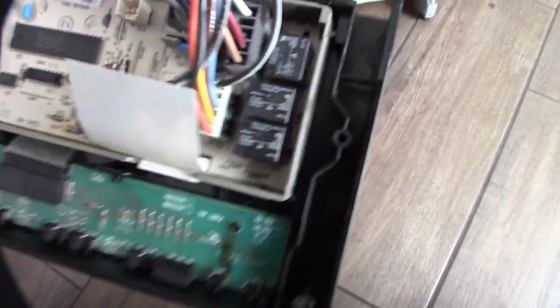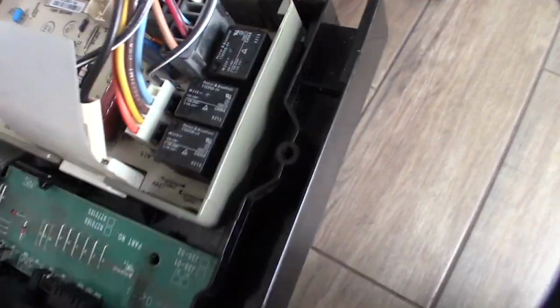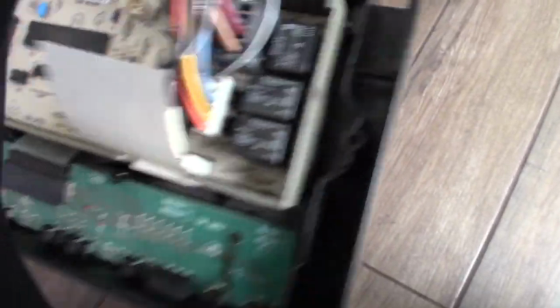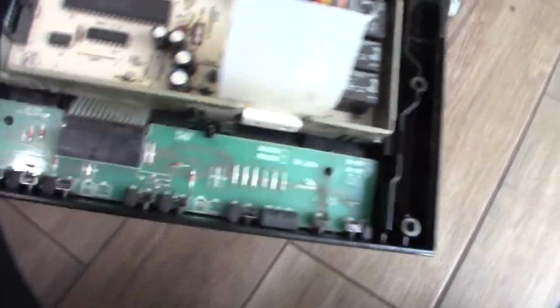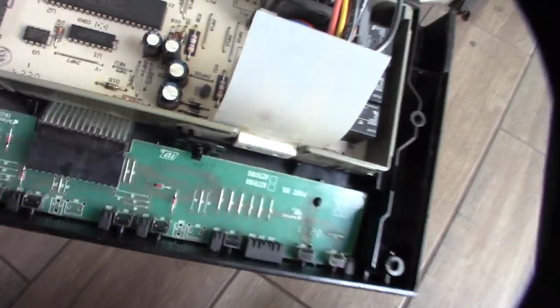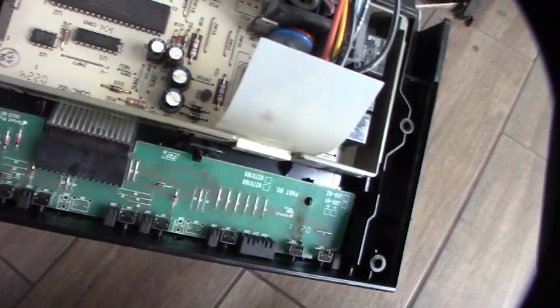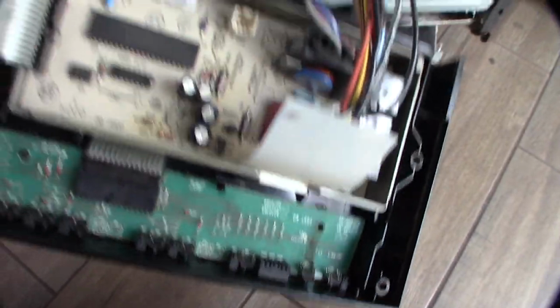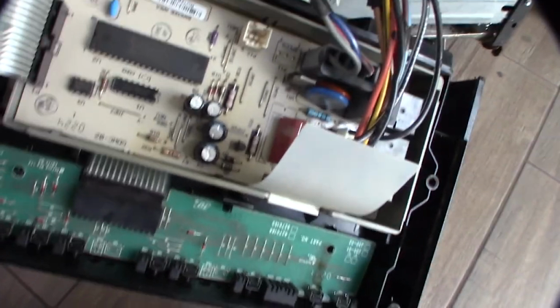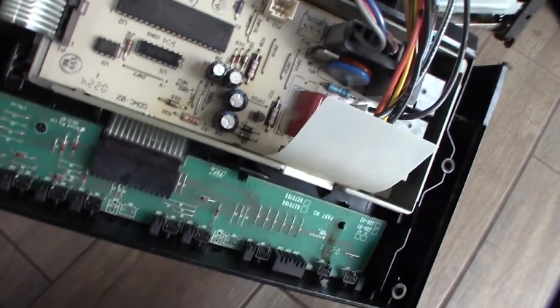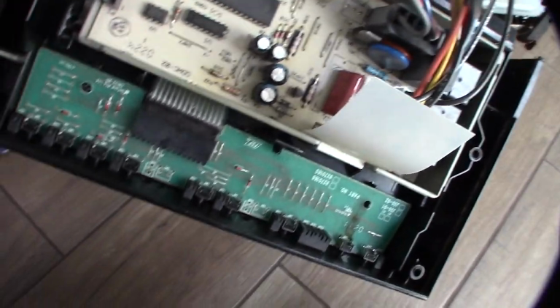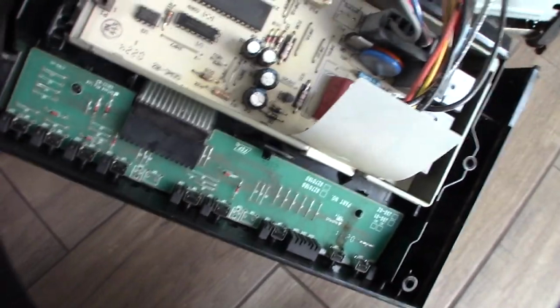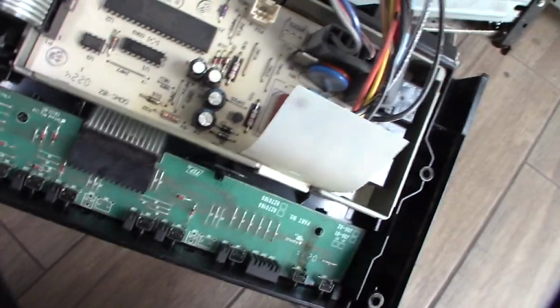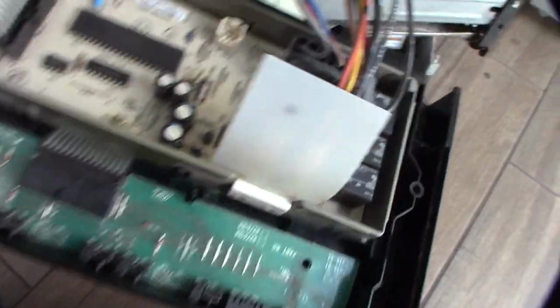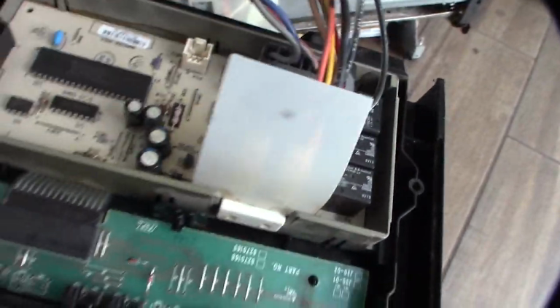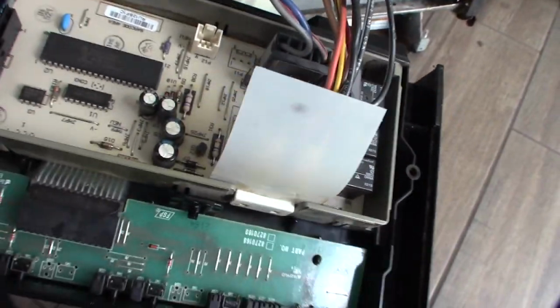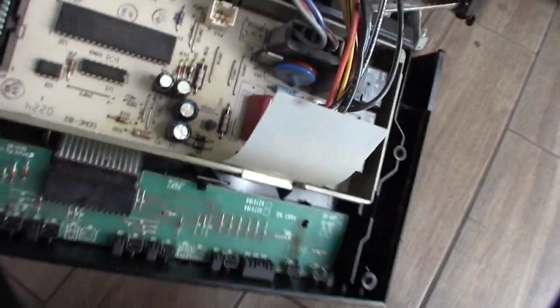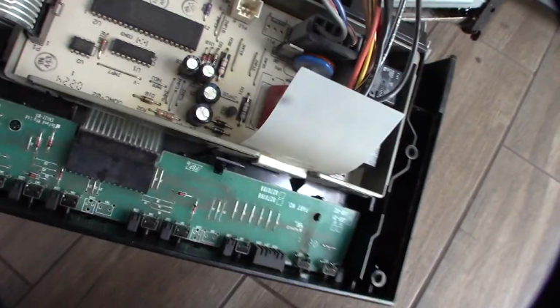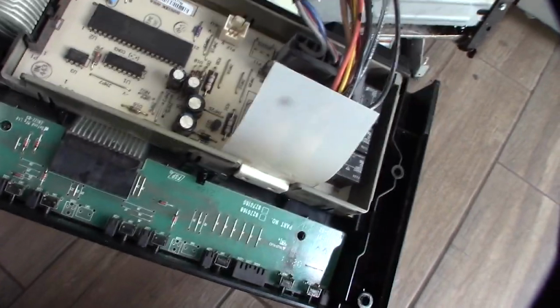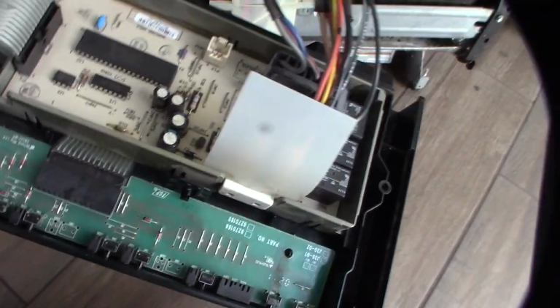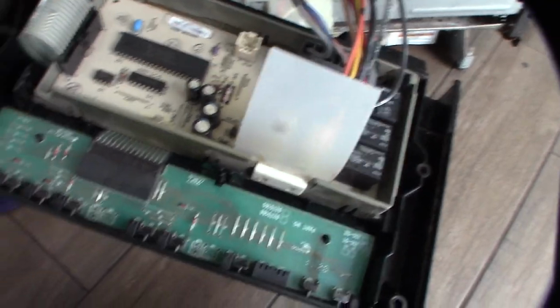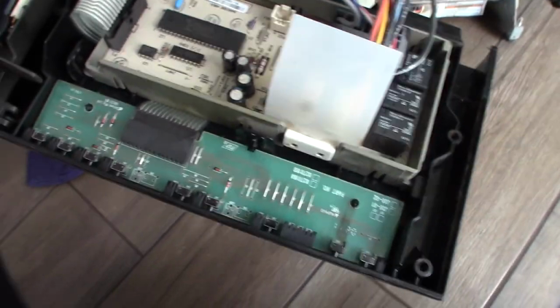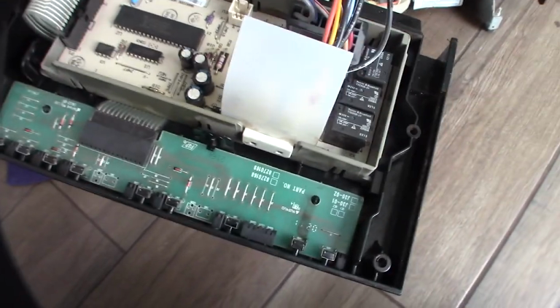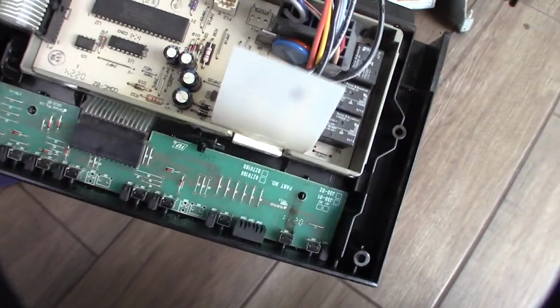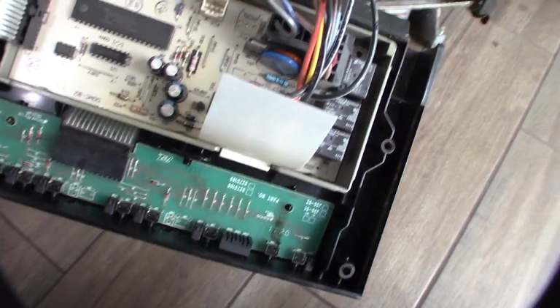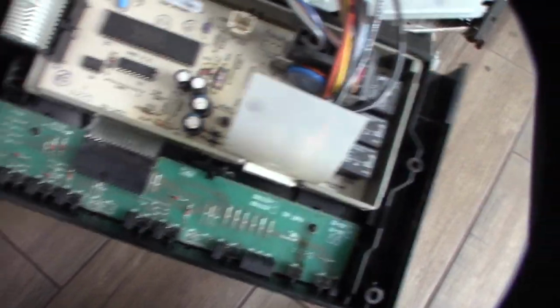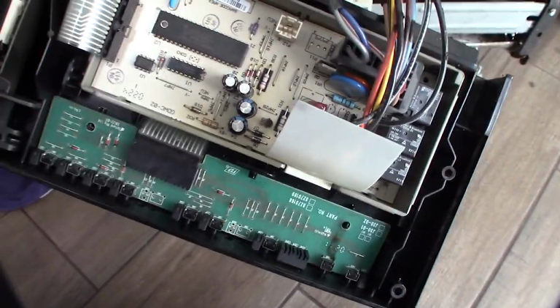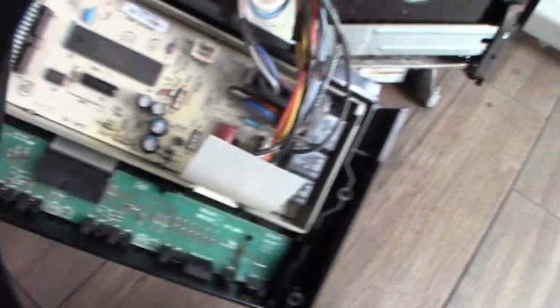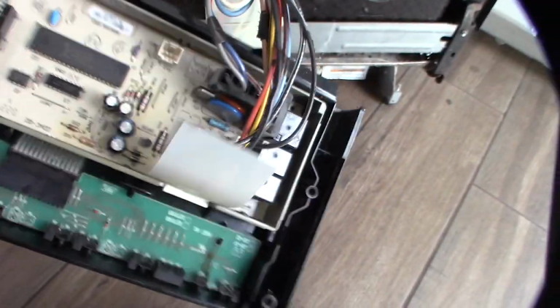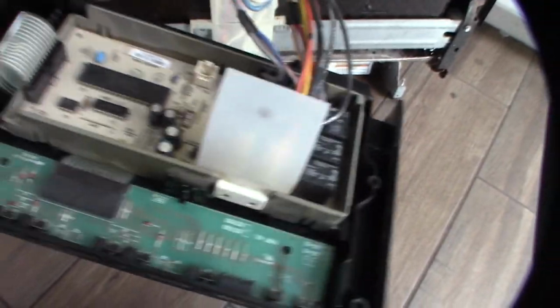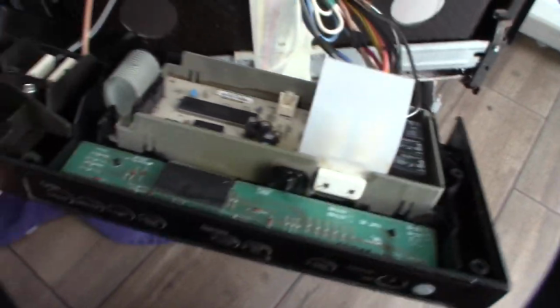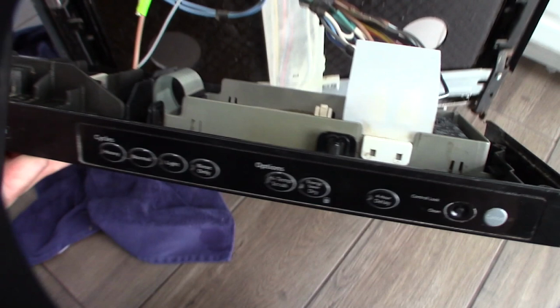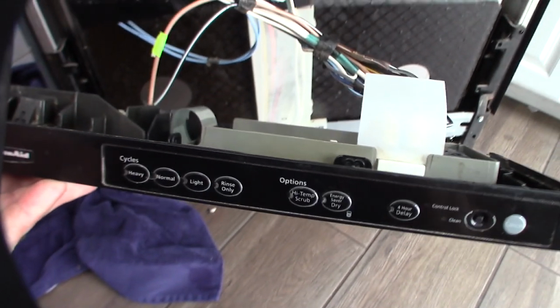You have a fuse right there that could go bad, you have some relays, a couple of electrolytic capacitors, maybe a transistor or something — but not a lot going on here, so not a lot can go wrong. All right, cool, hopefully this helps somebody.